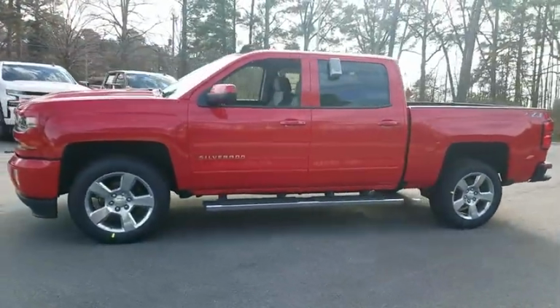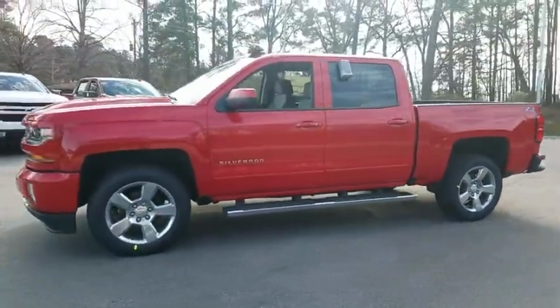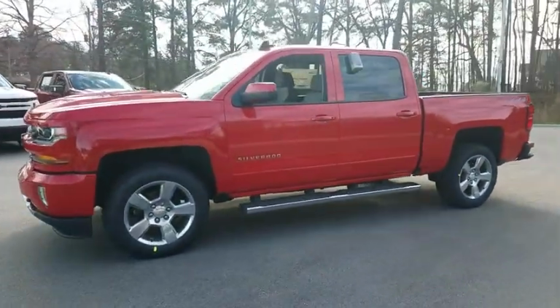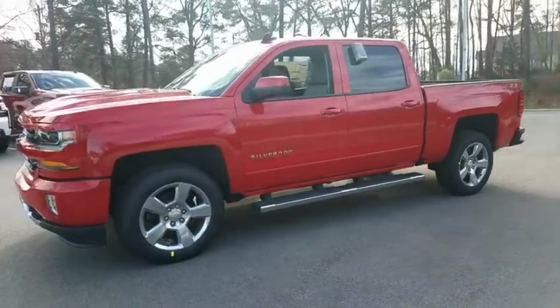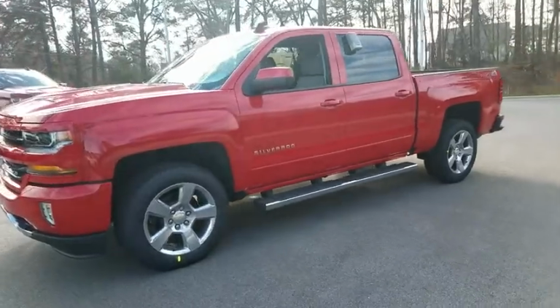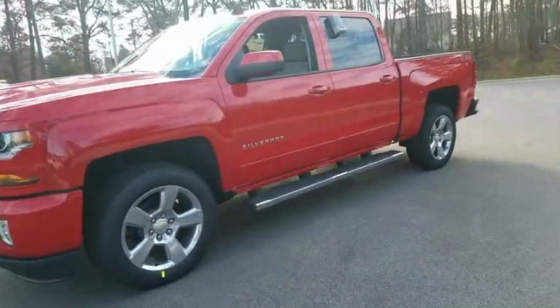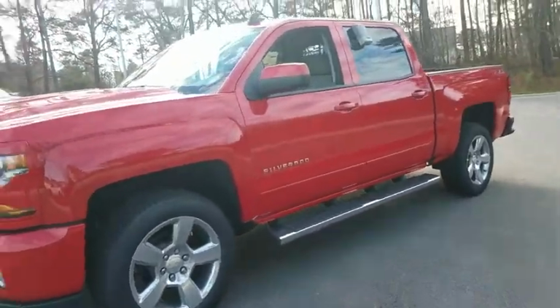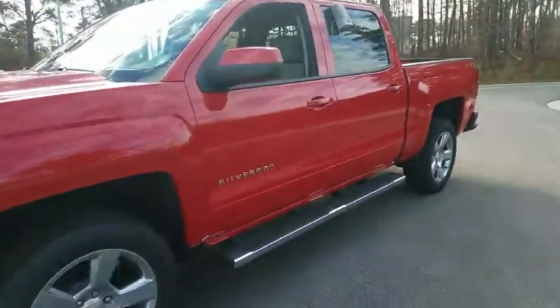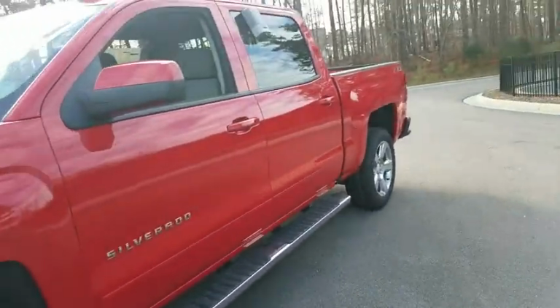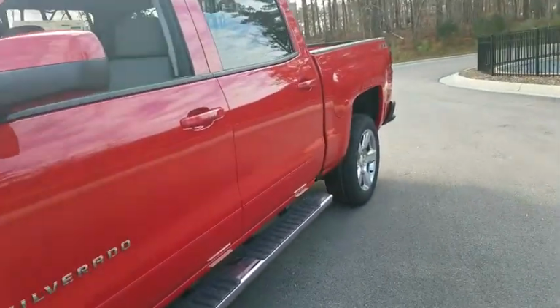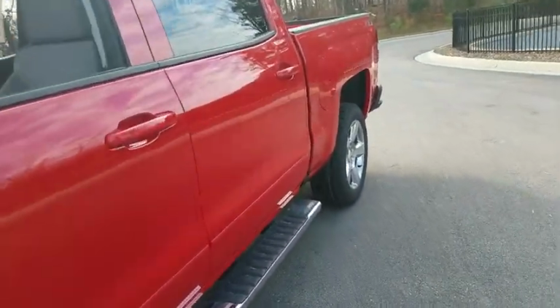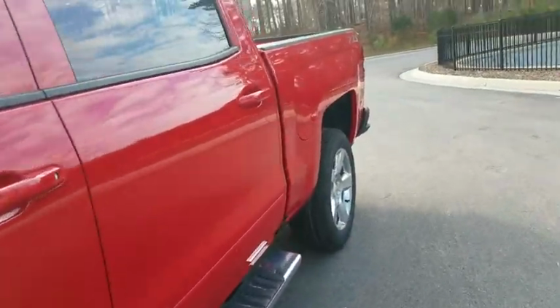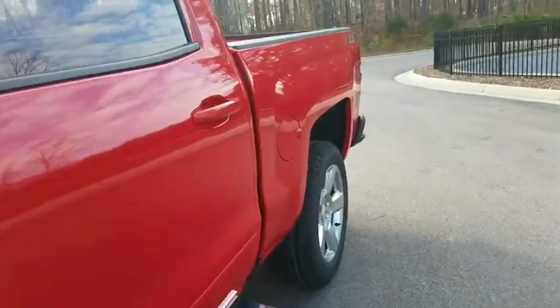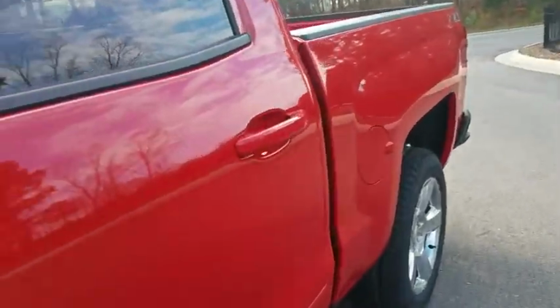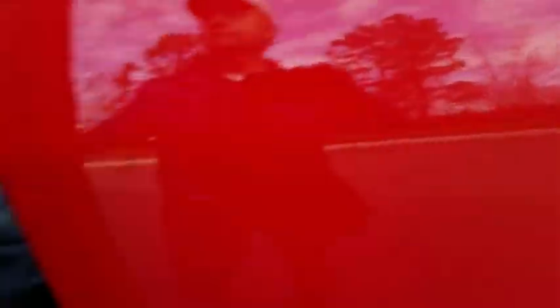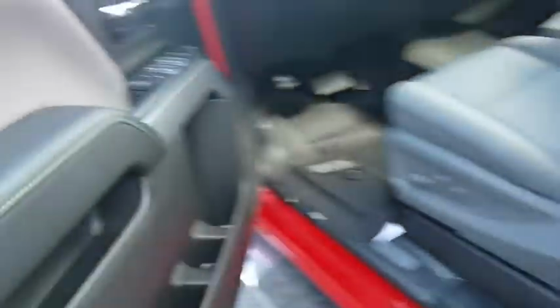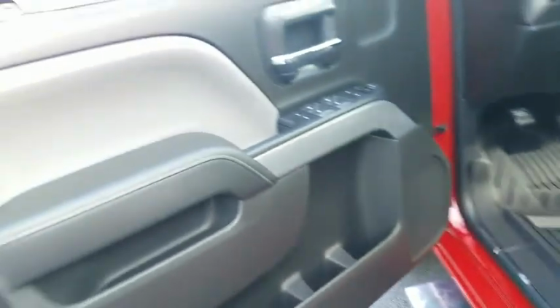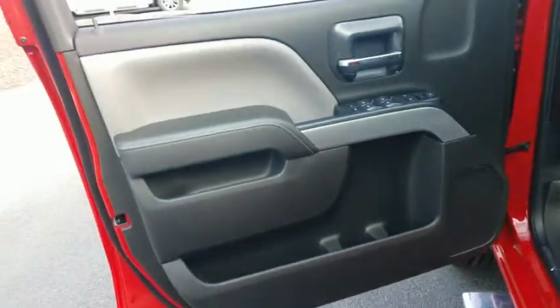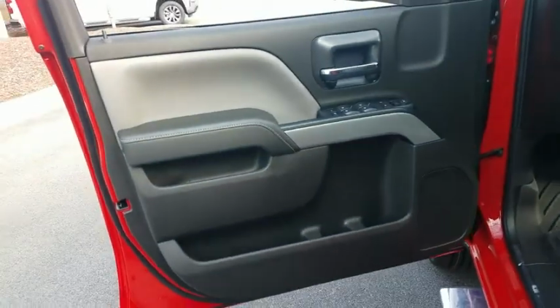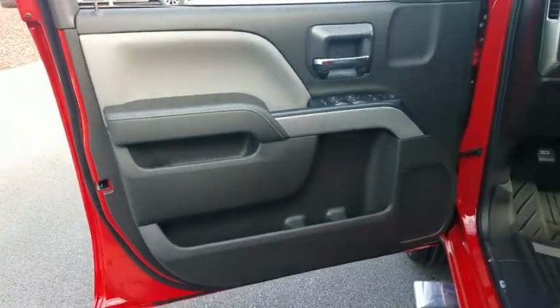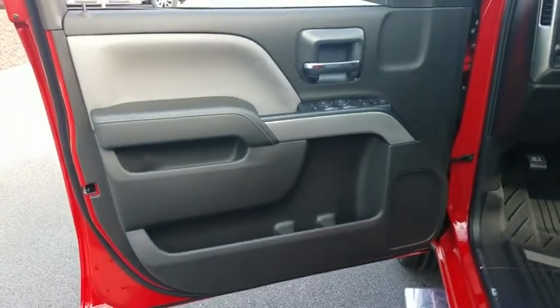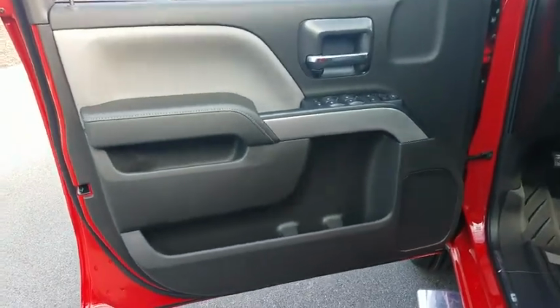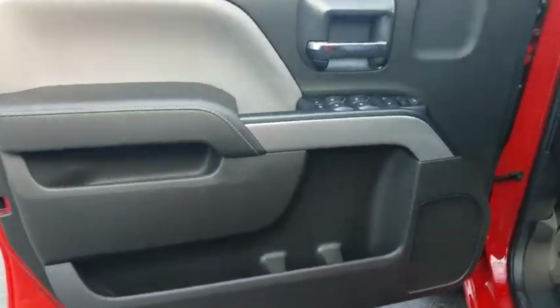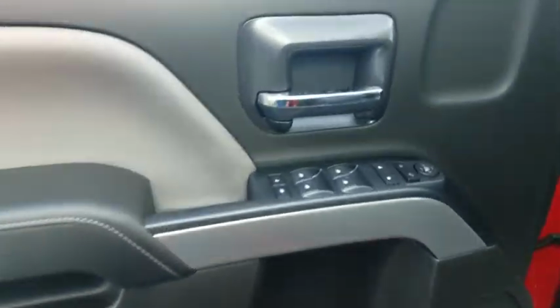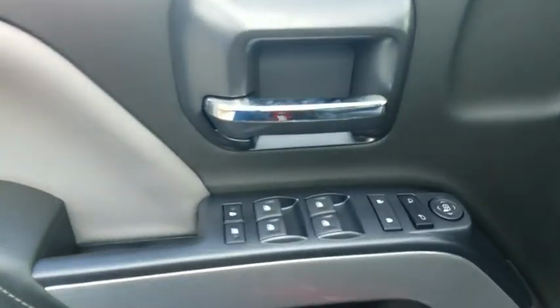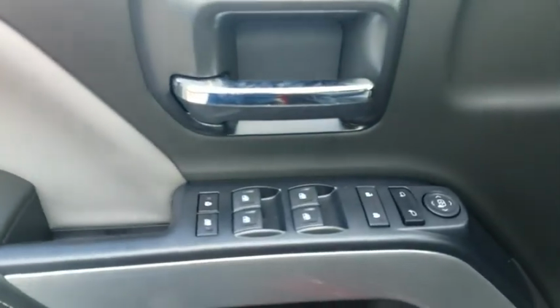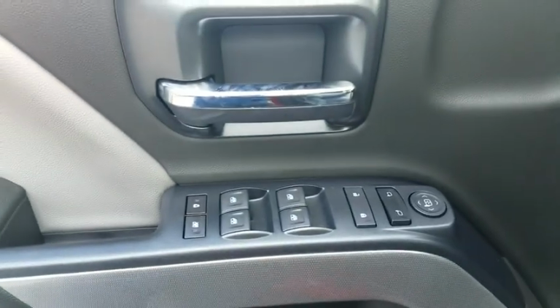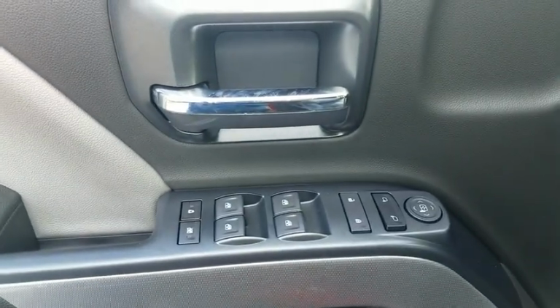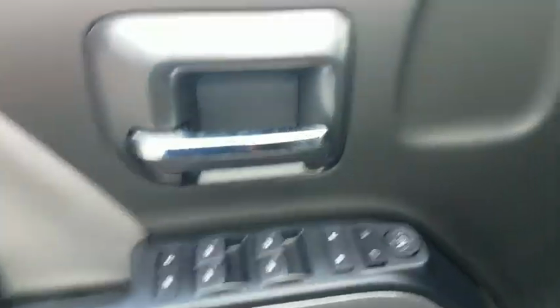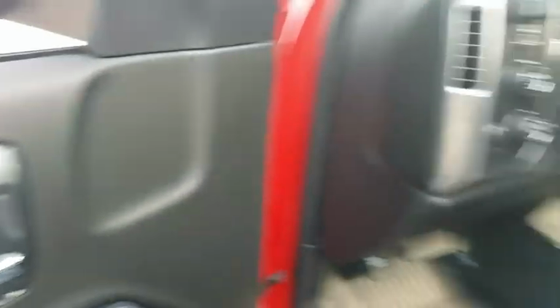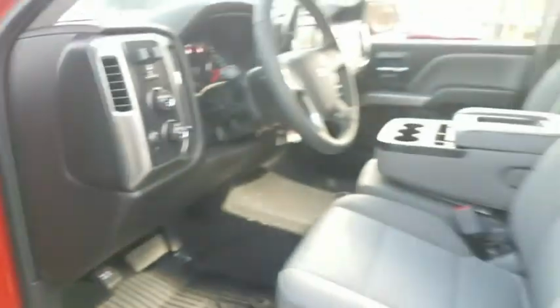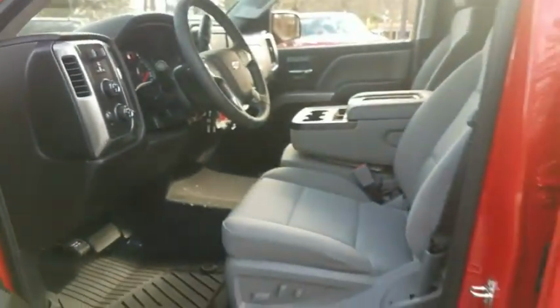Remote engine start, backup camera, four-wheel drive, keyless entry, leather wrapped steering wheel, adjustable steering wheel, driver lumbar, power steering, cruise control, front floor mat, ABS four-wheel.